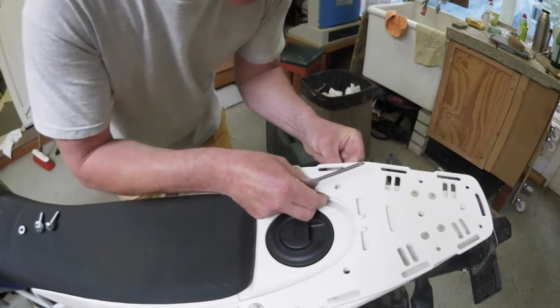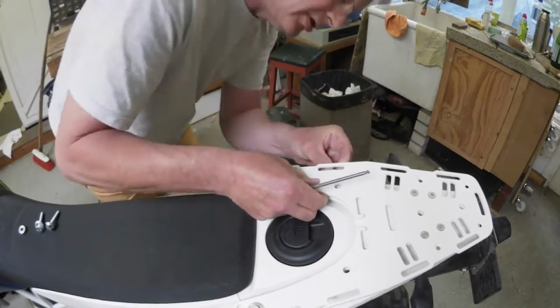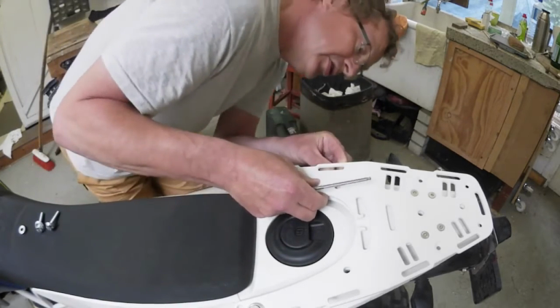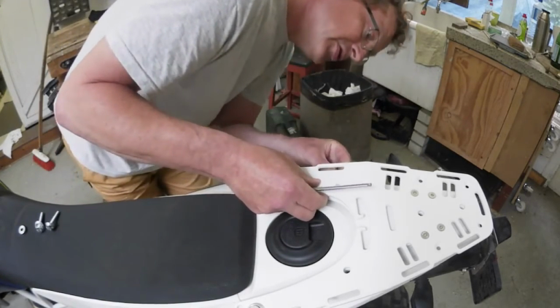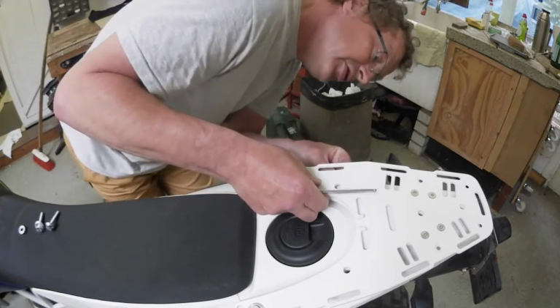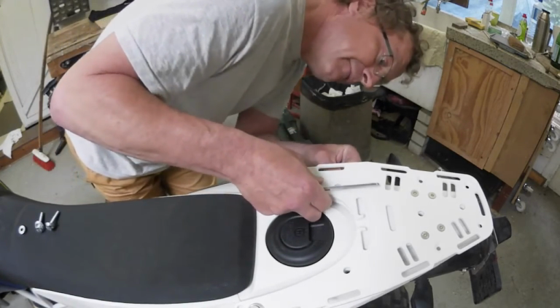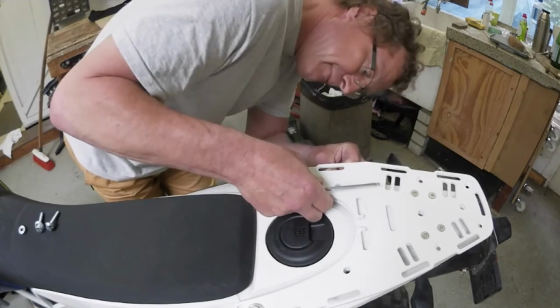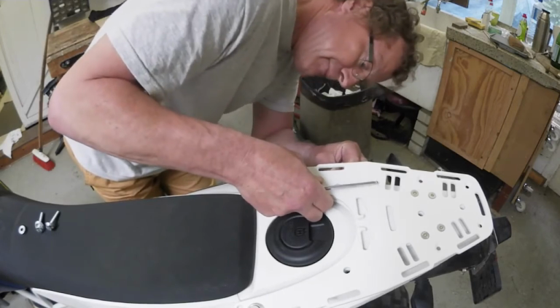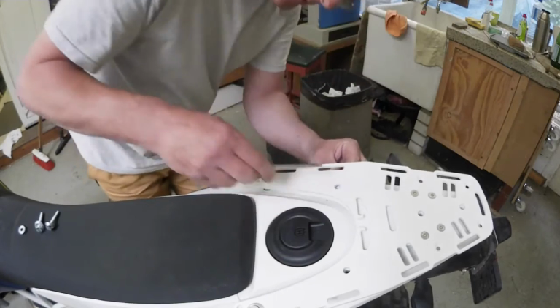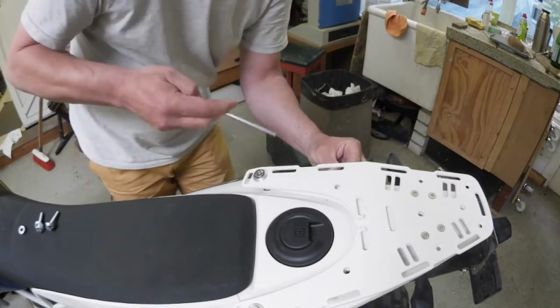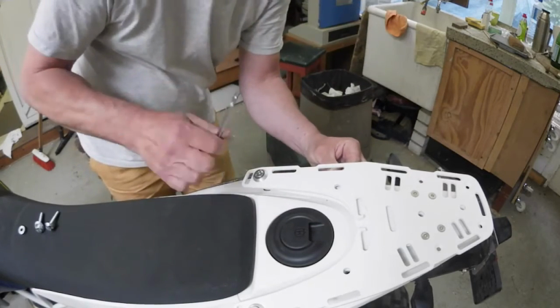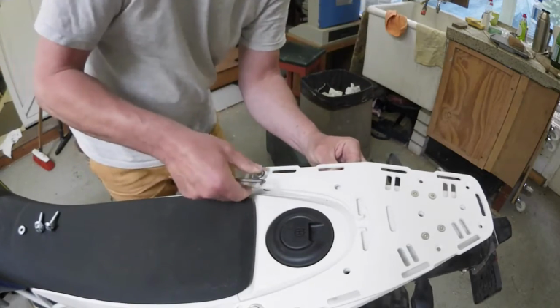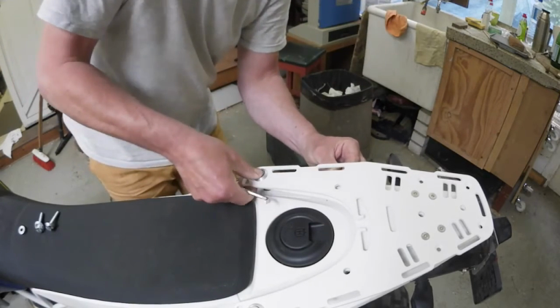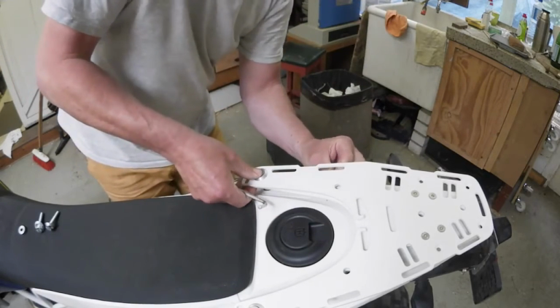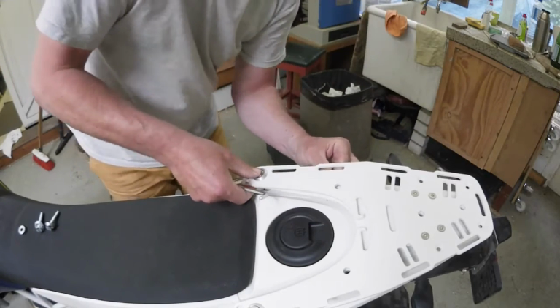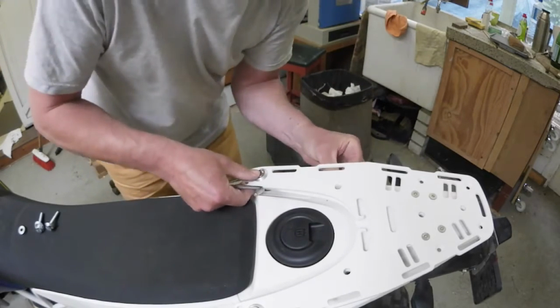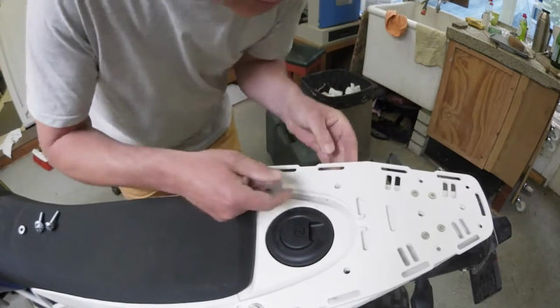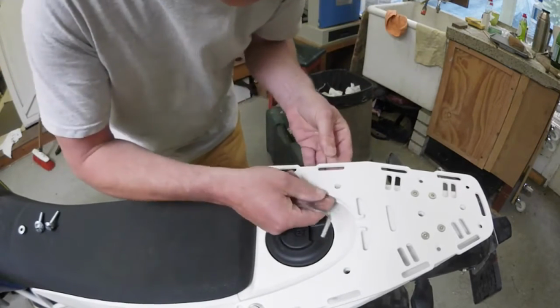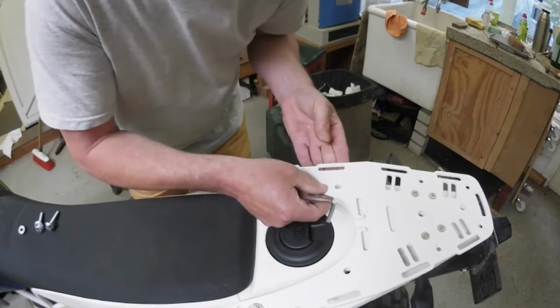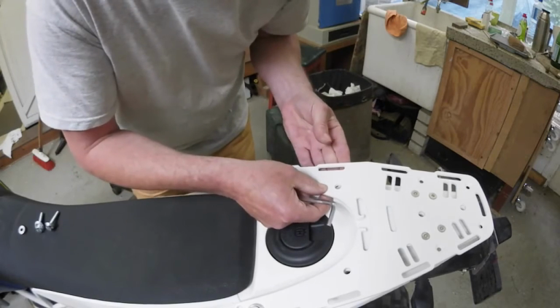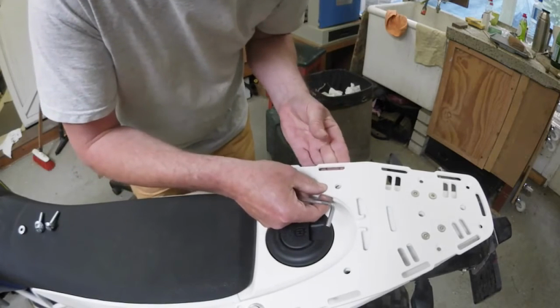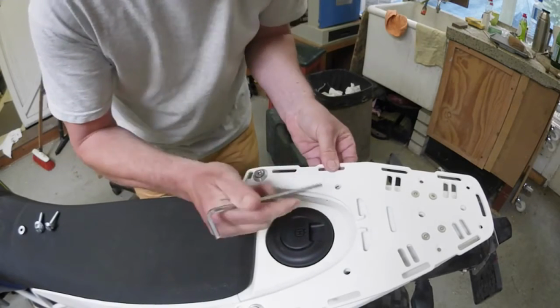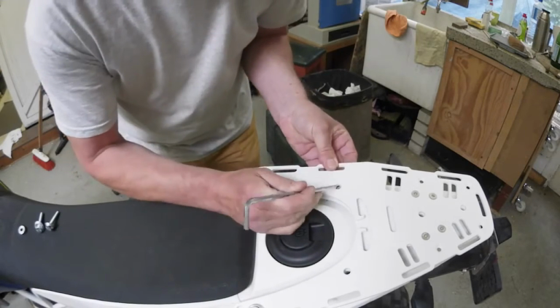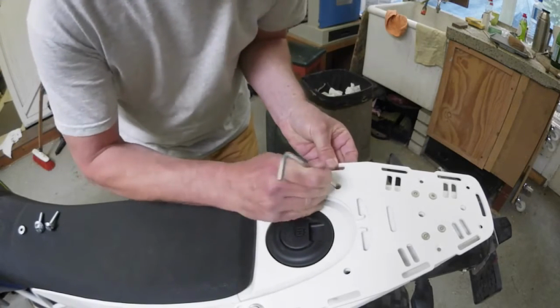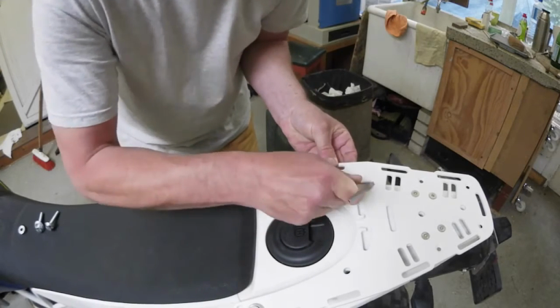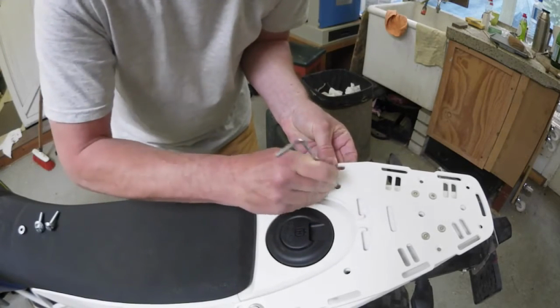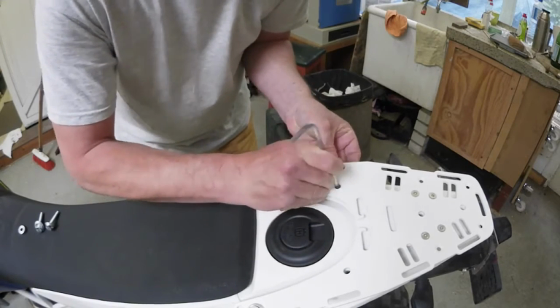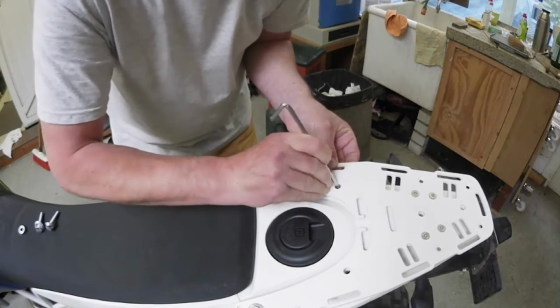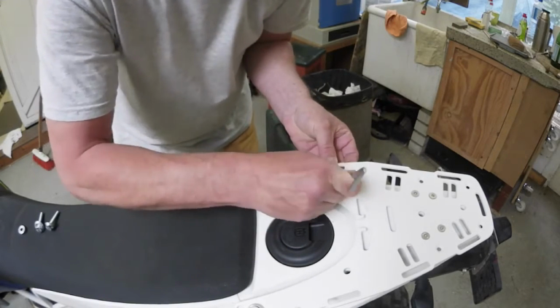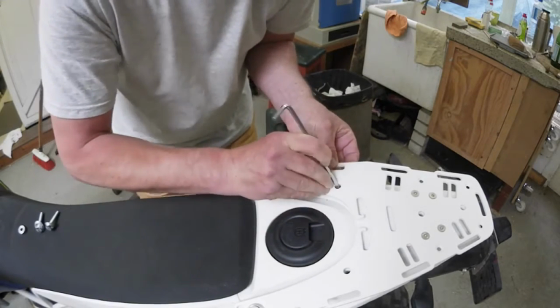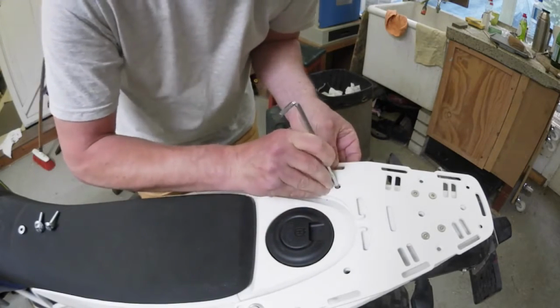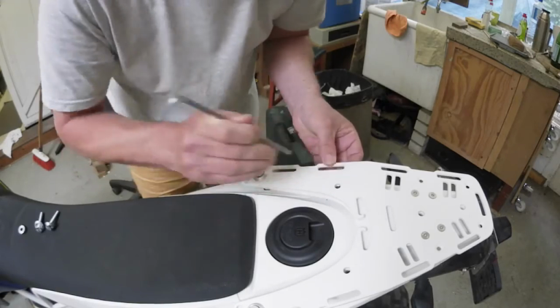Slide these spacers in. I already have it a little bit too tight. I use the Allen wrench to position it.